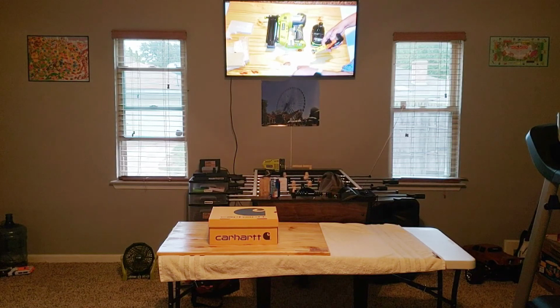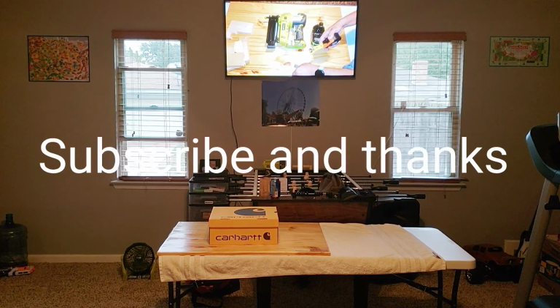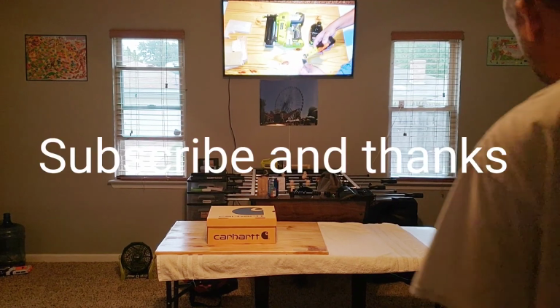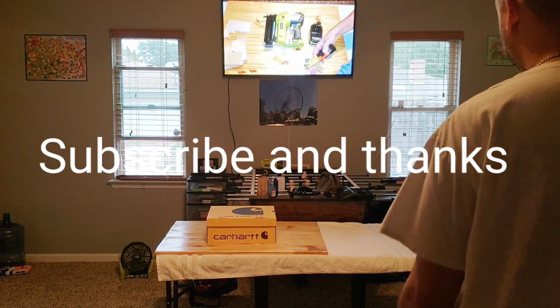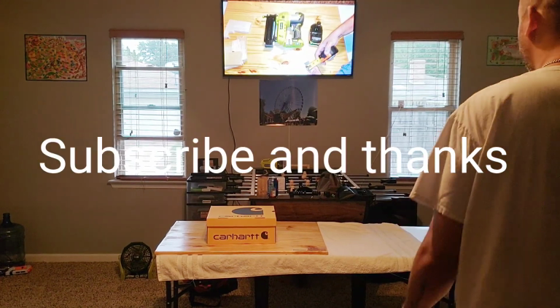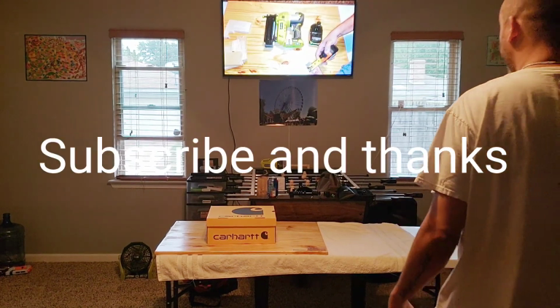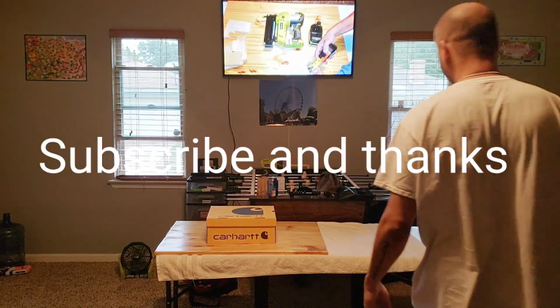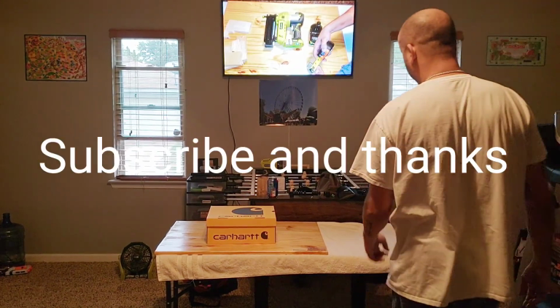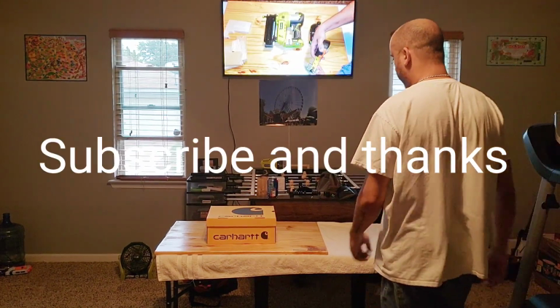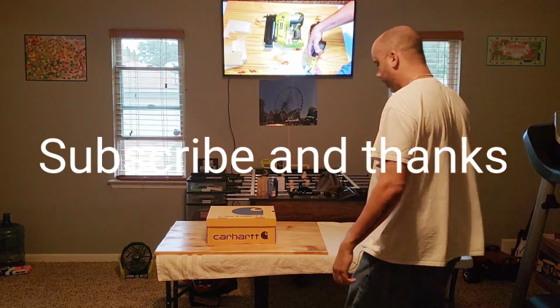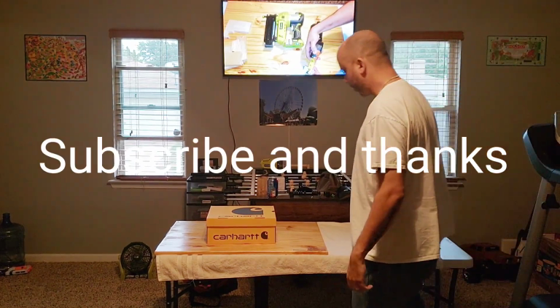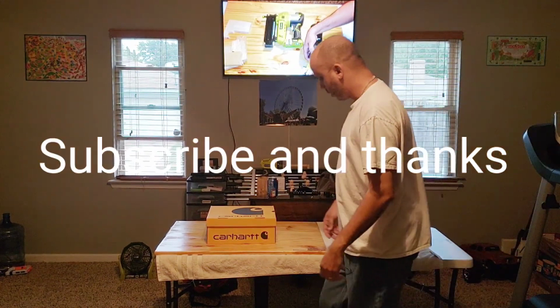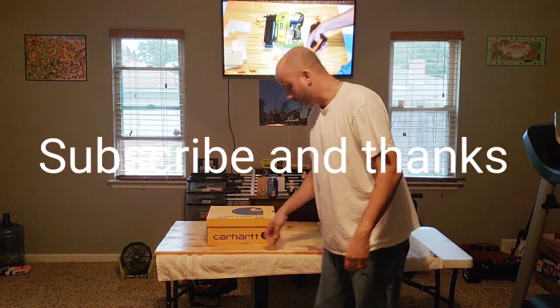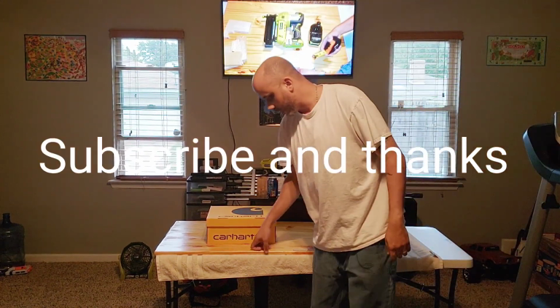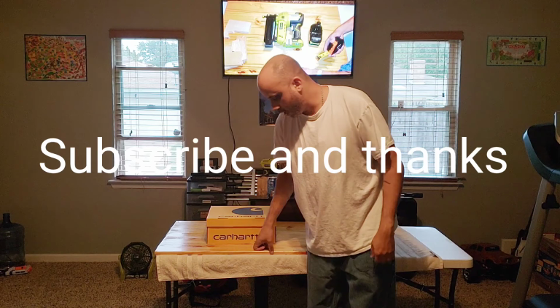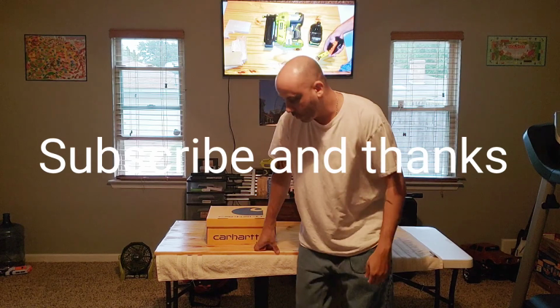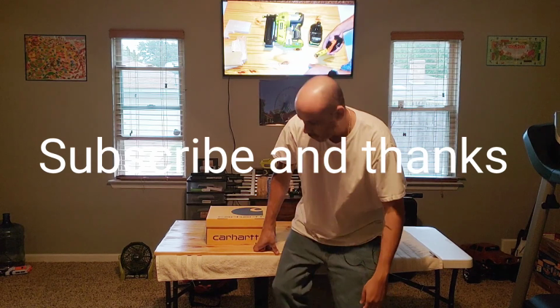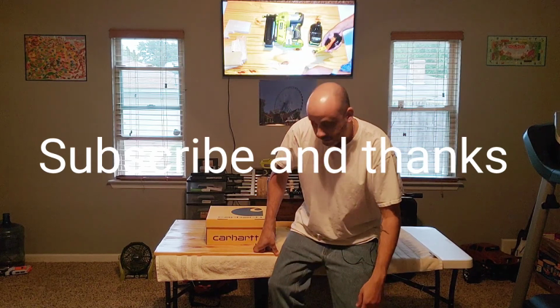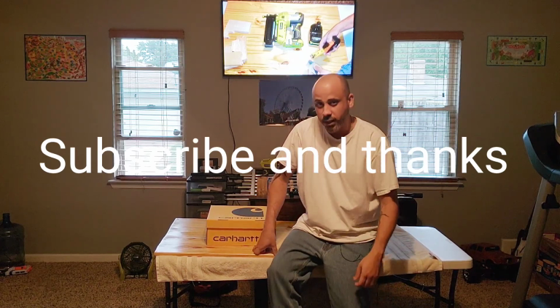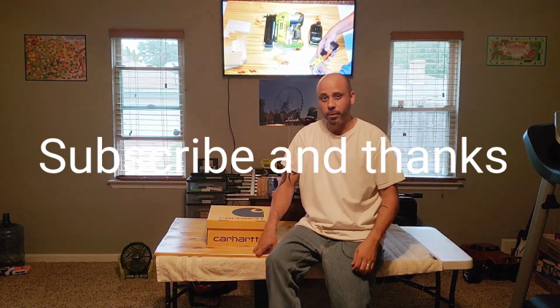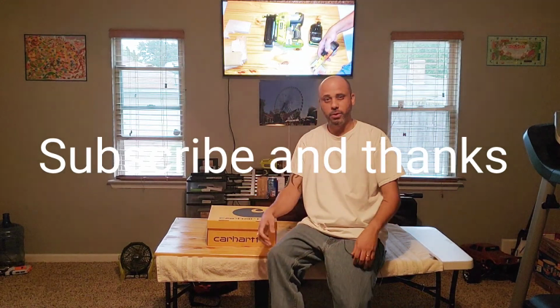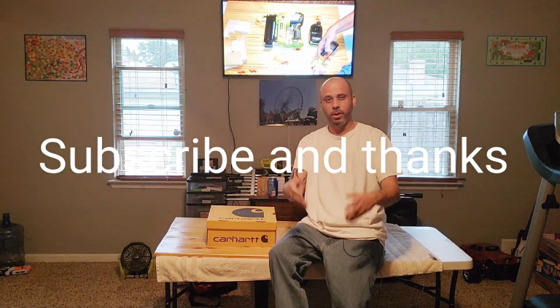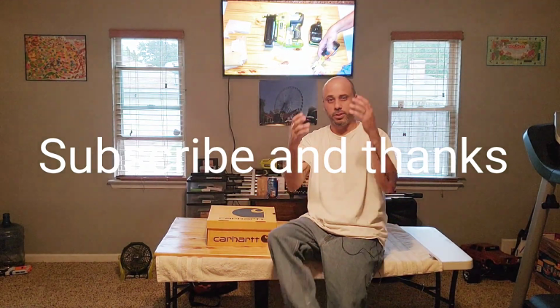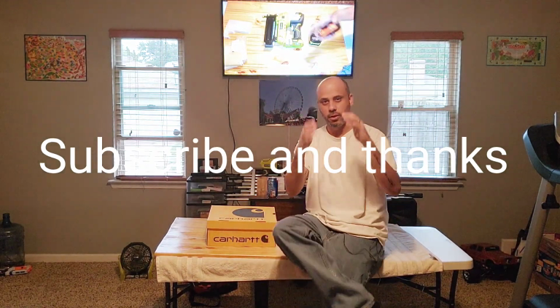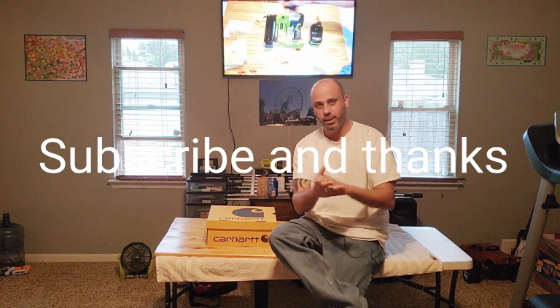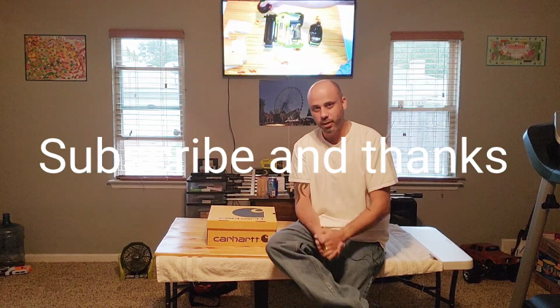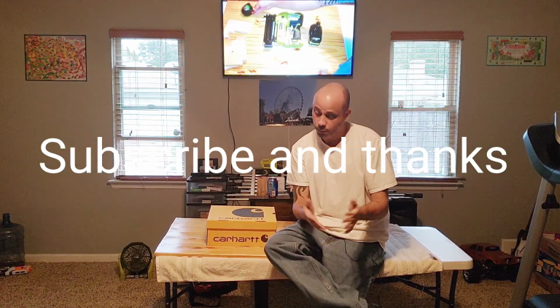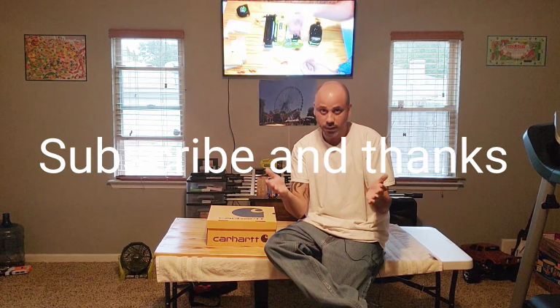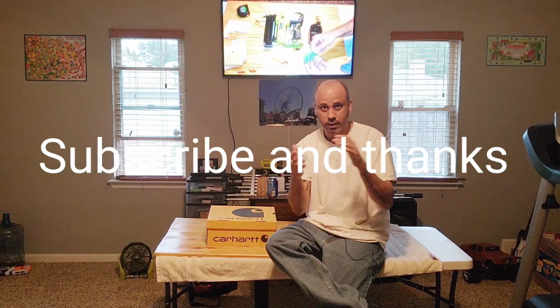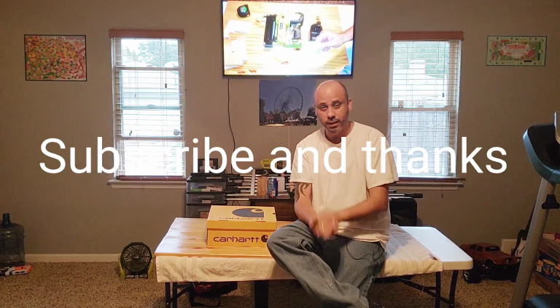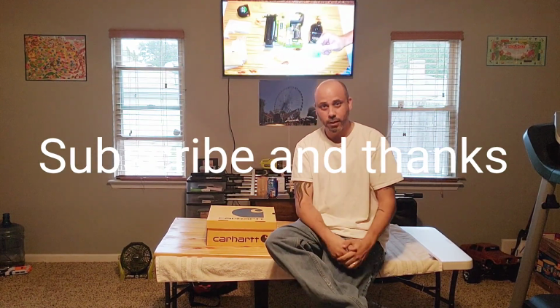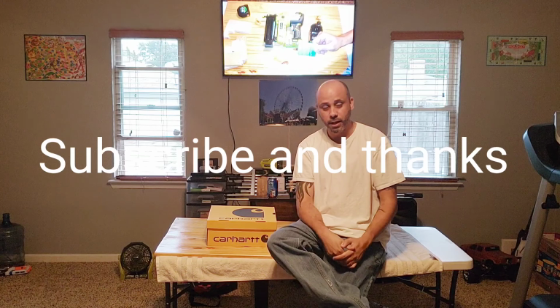What's up everybody? It's Mr. Ball back at it with another video. I'm sure y'all just saw the video — hopefully you've seen the video I made.